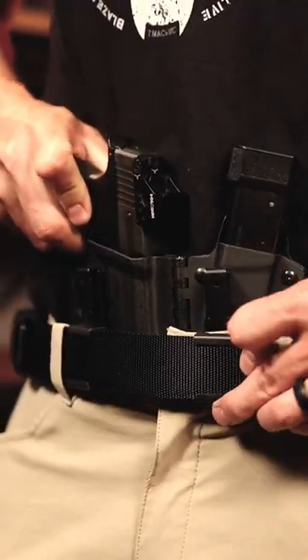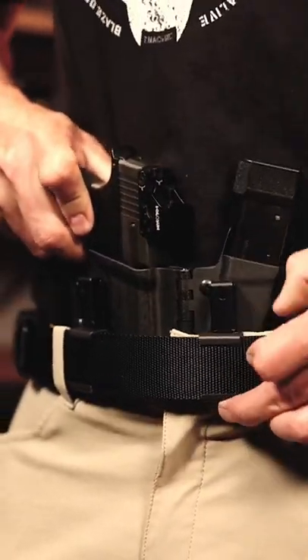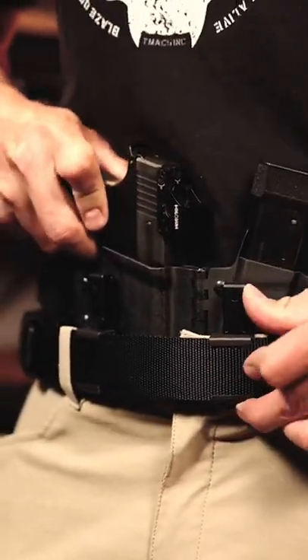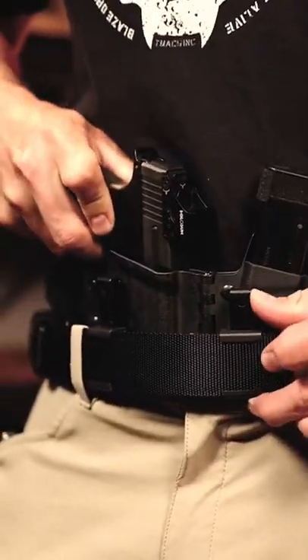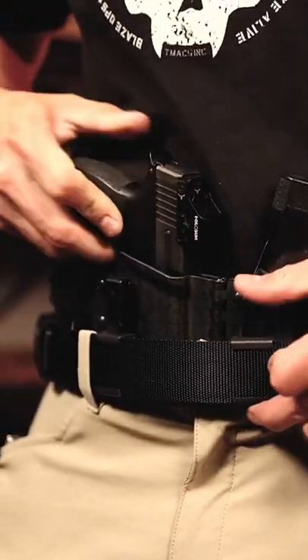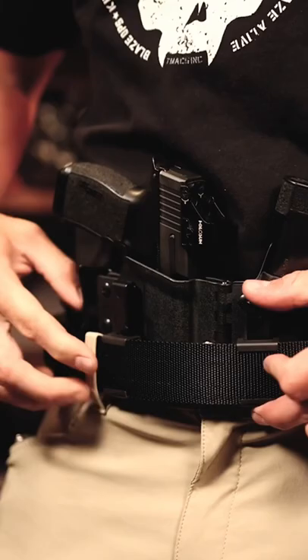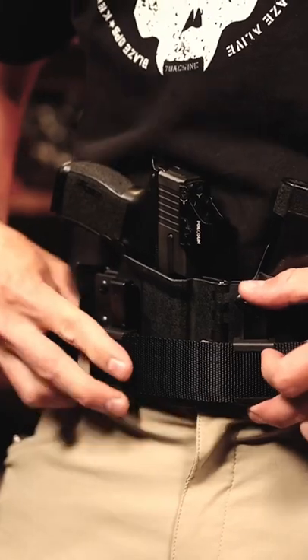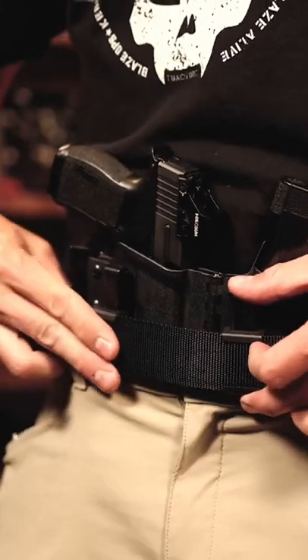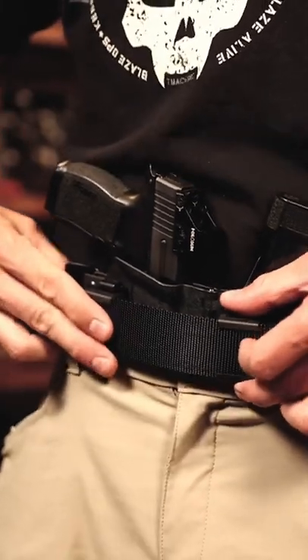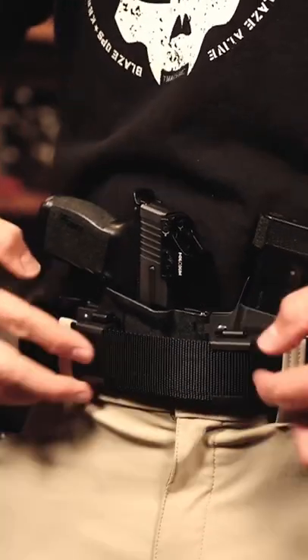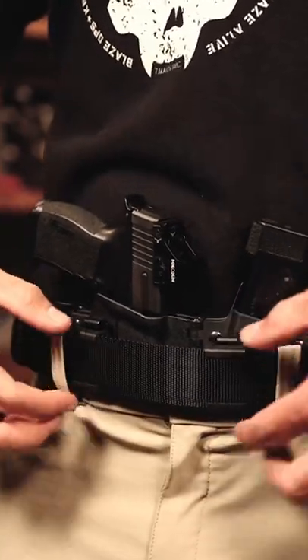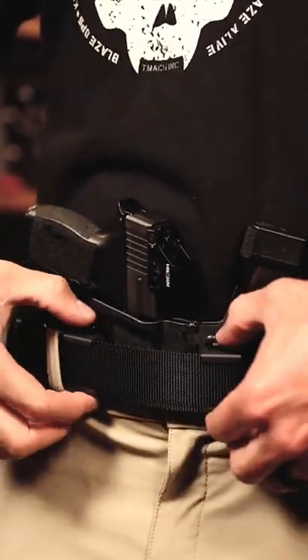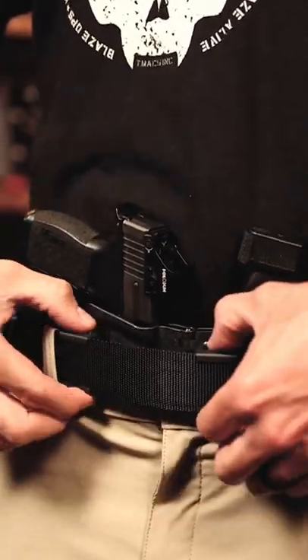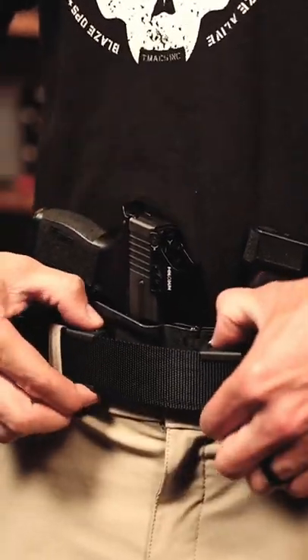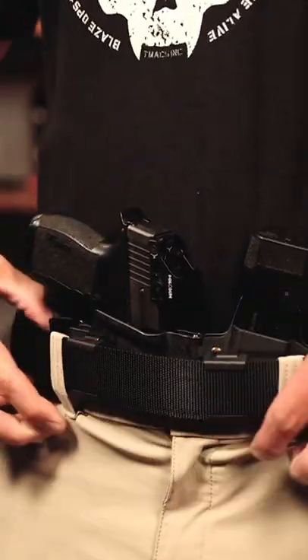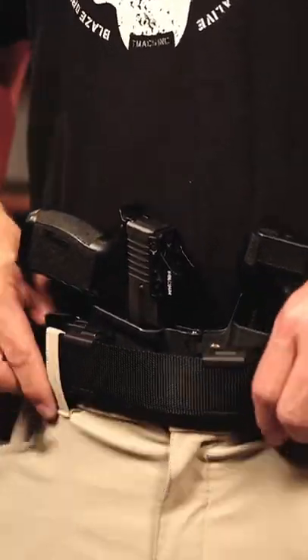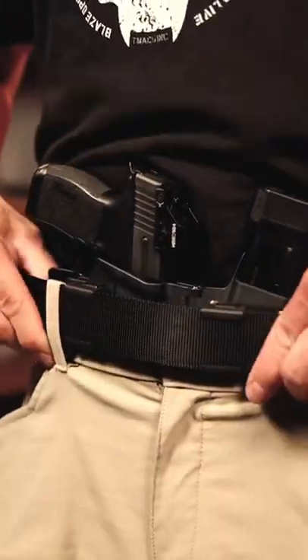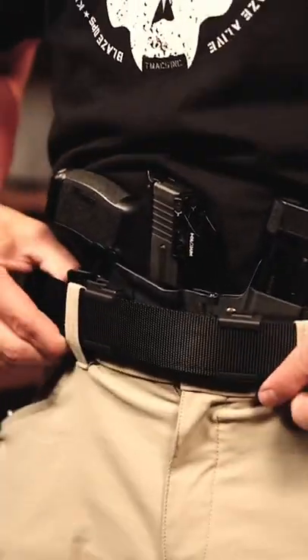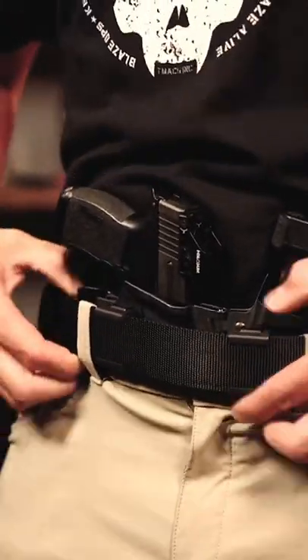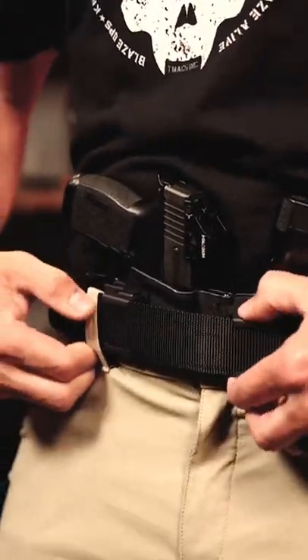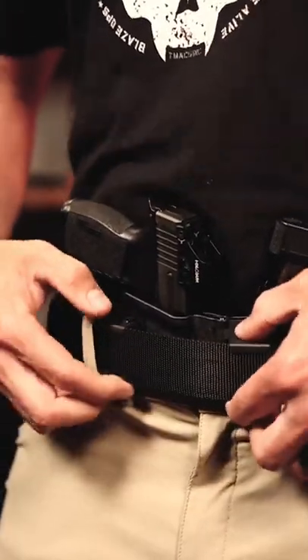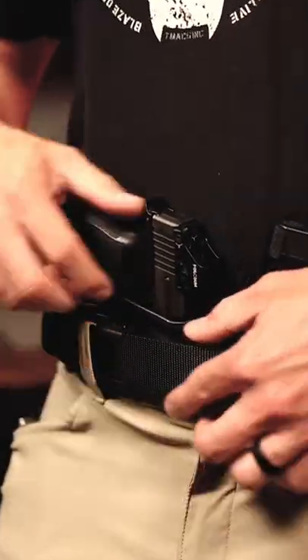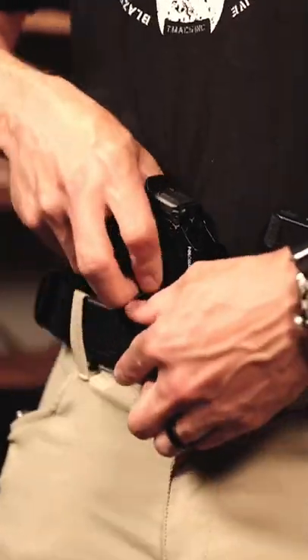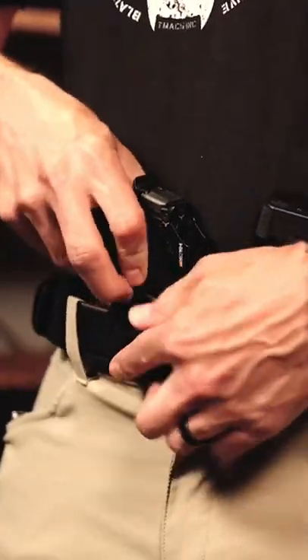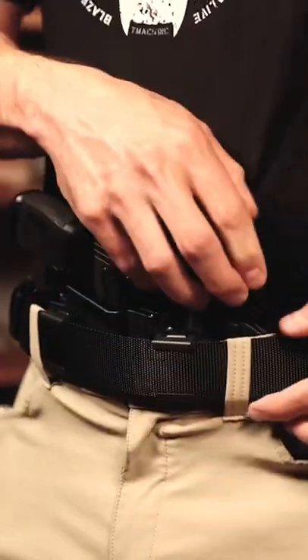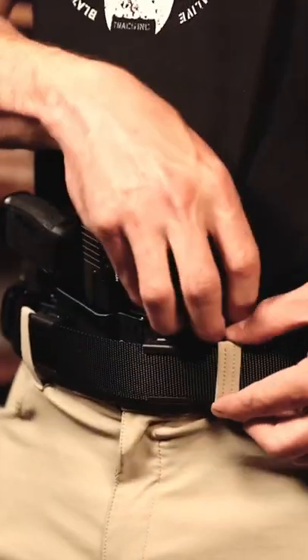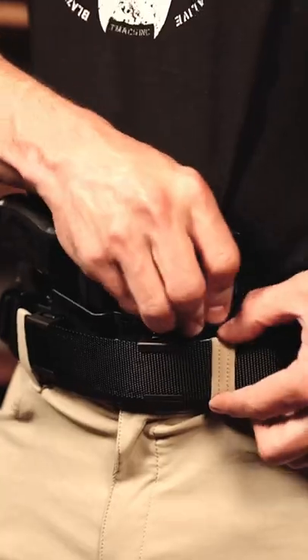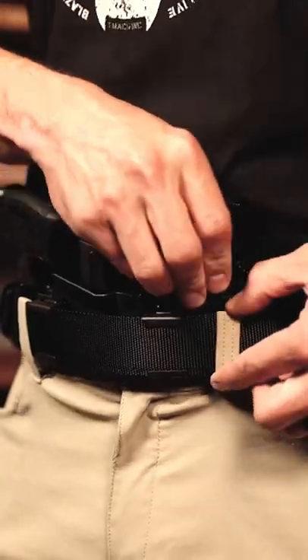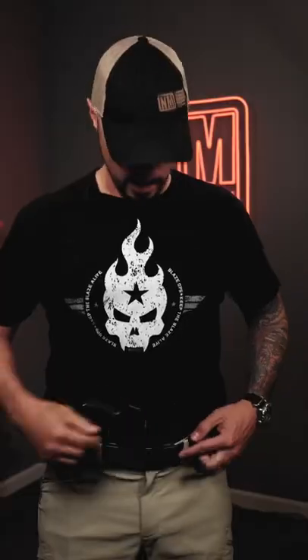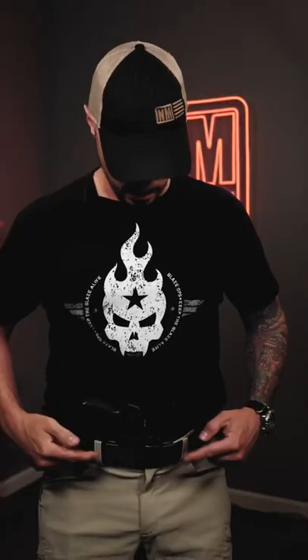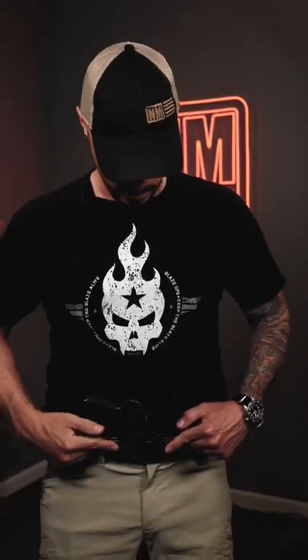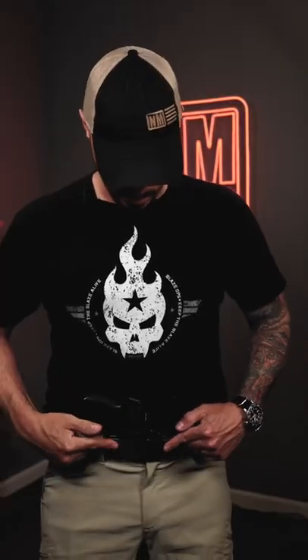So when I put one in, the other already lines up and it locks in super secure like that. You can hear them both click in.